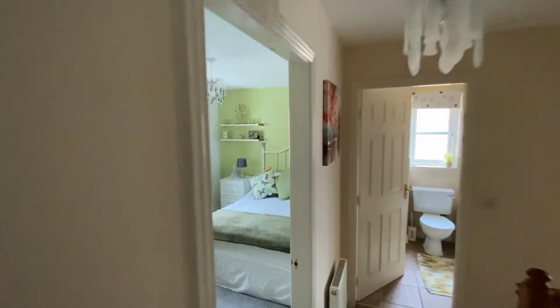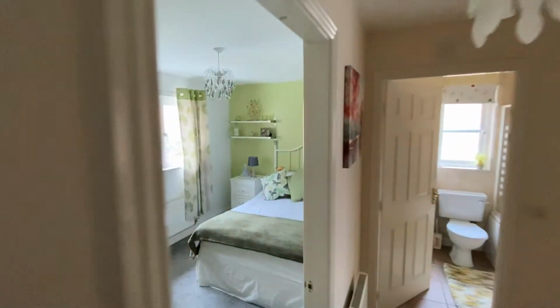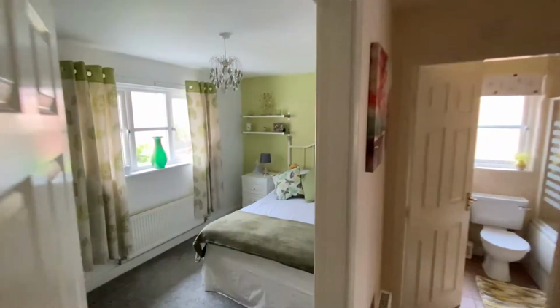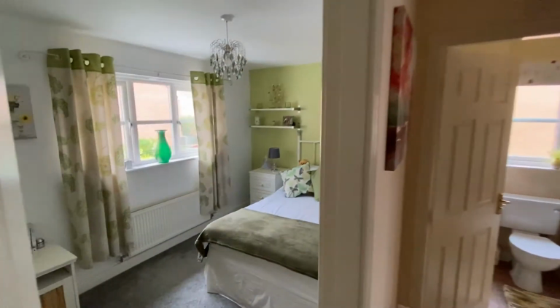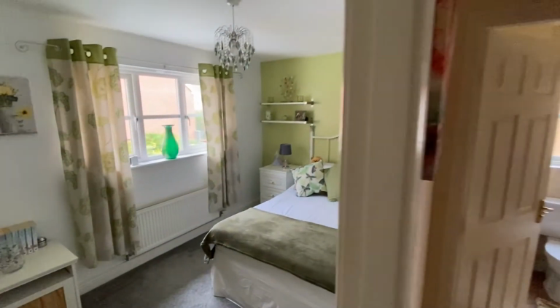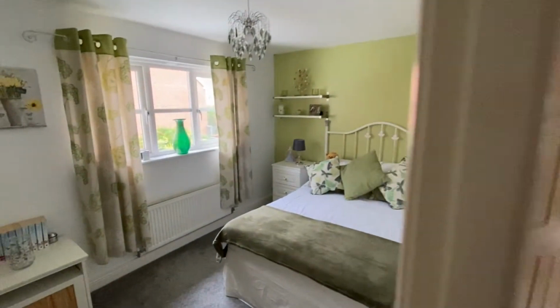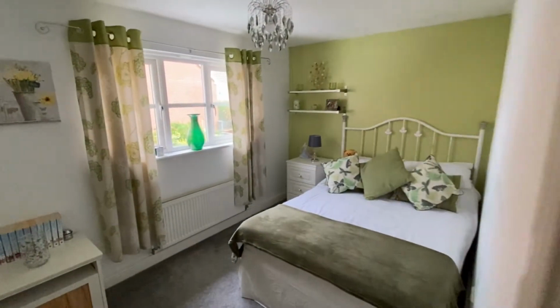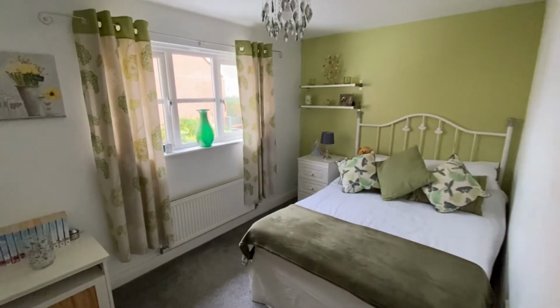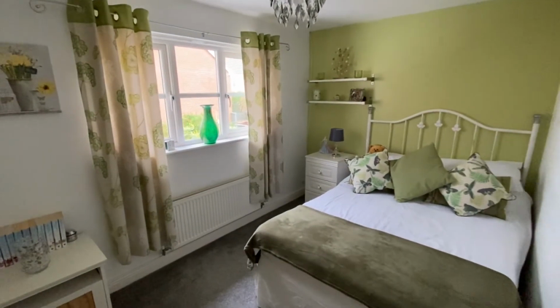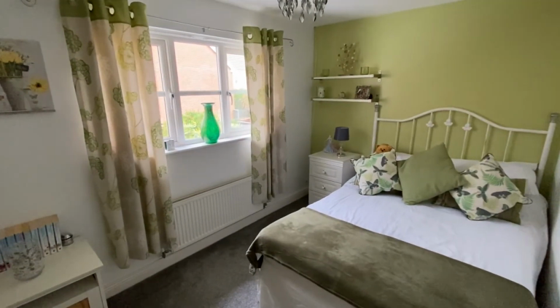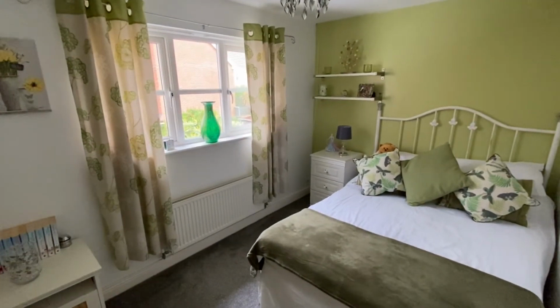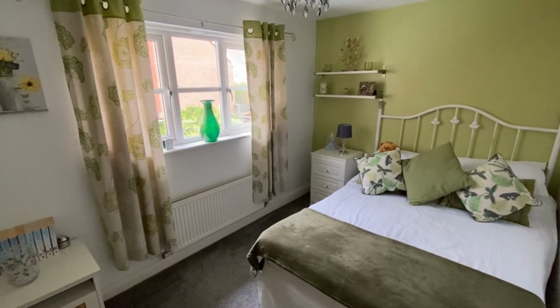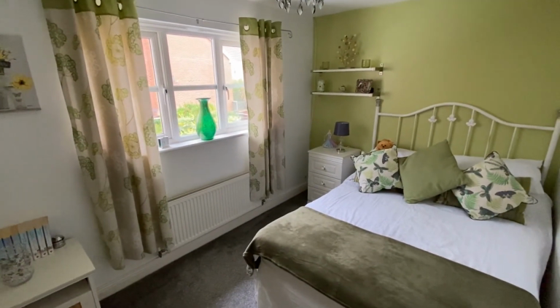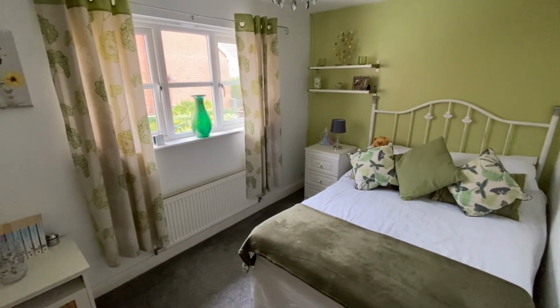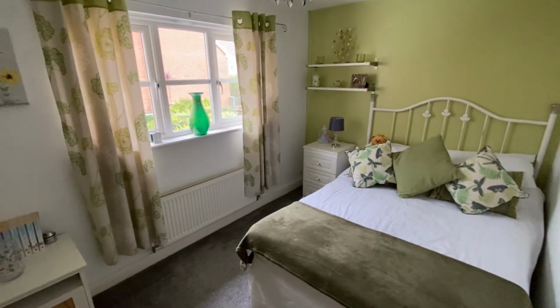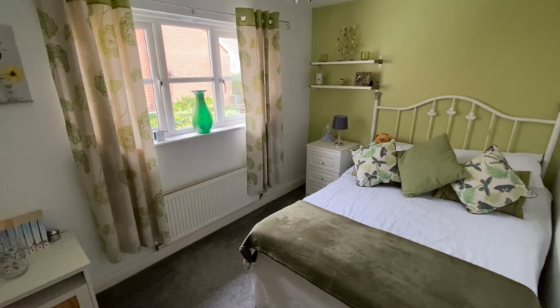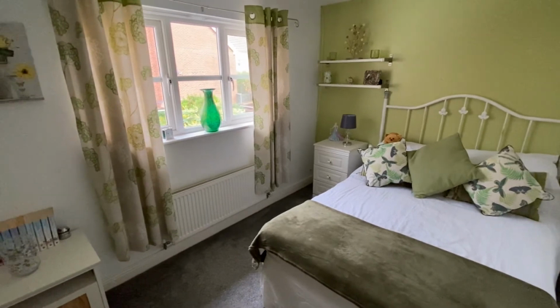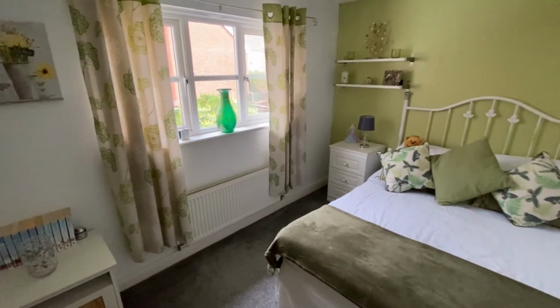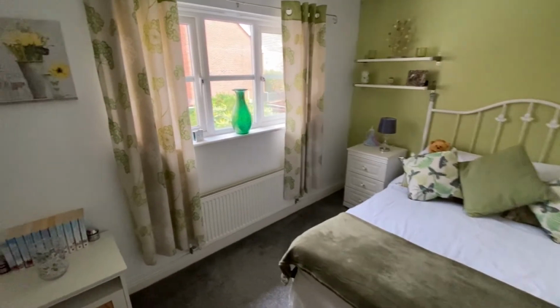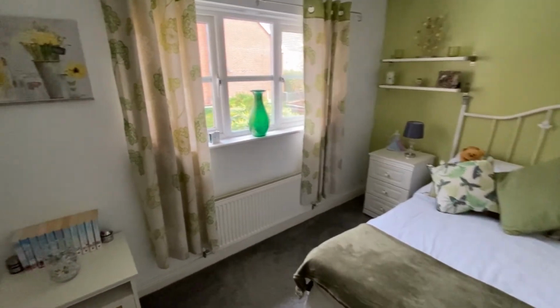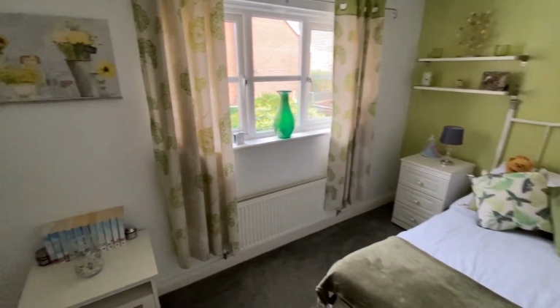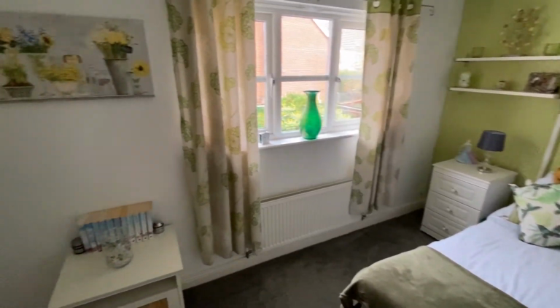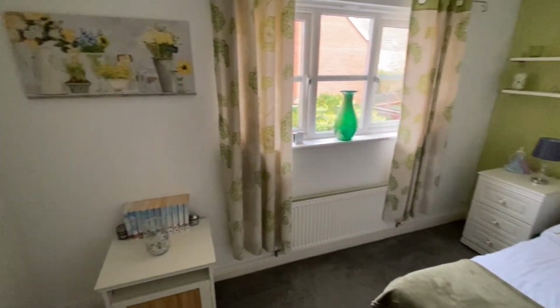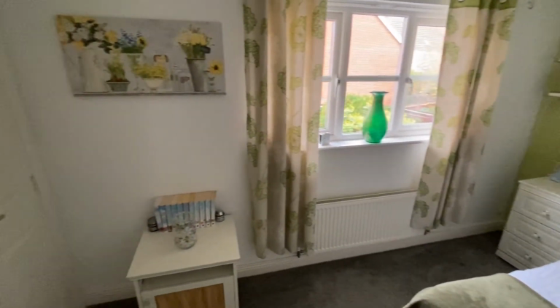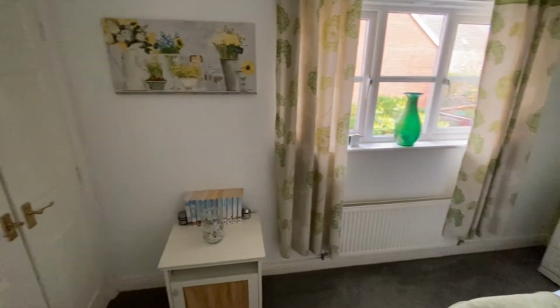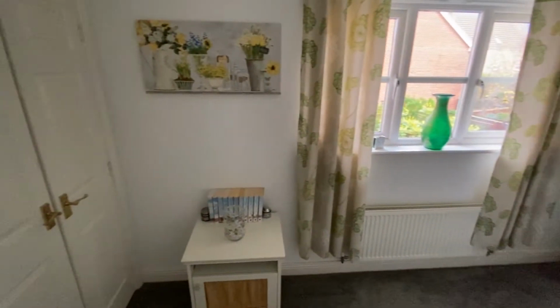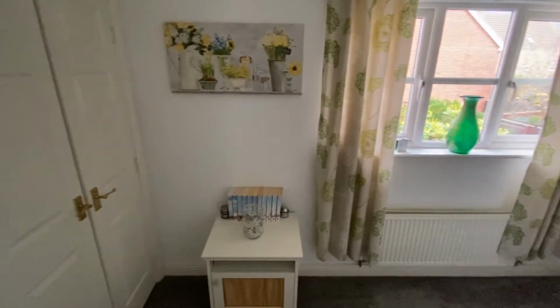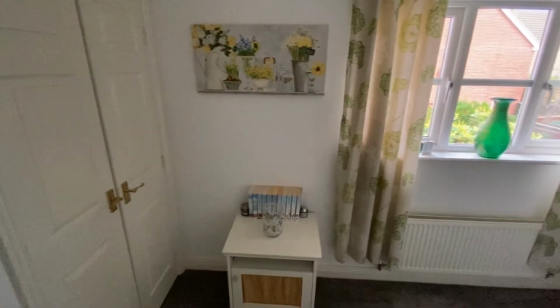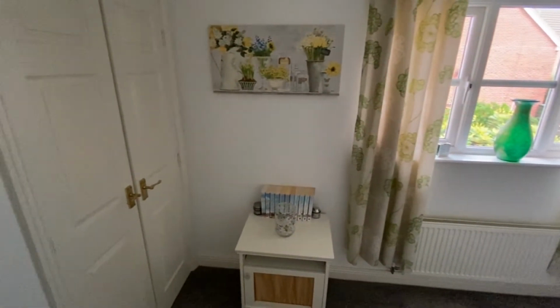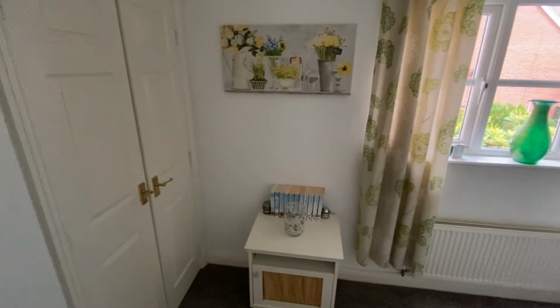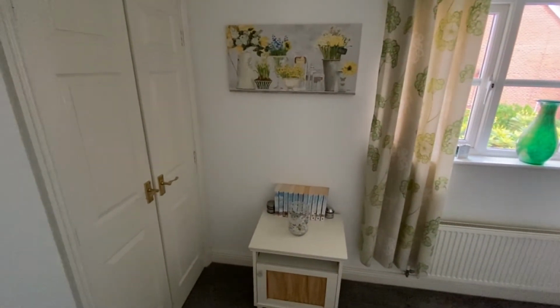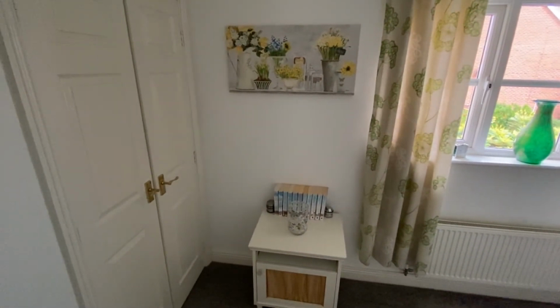Bedroom number two is nicely decorated and a good-sized double again, and also has the benefit of a double door in-built wardrobe.